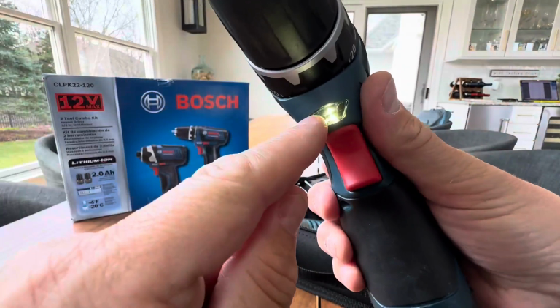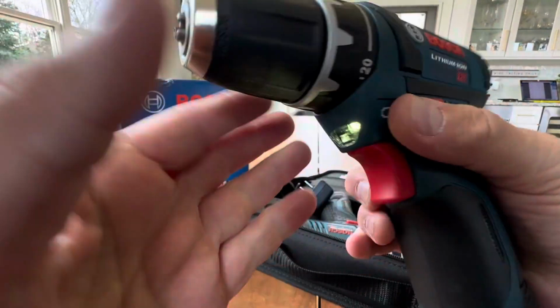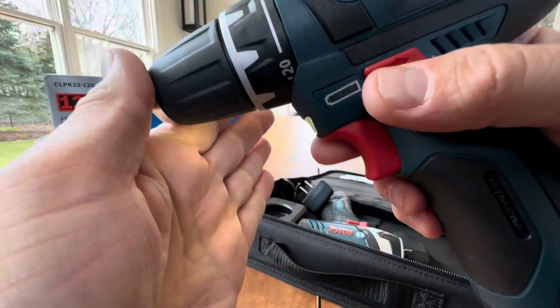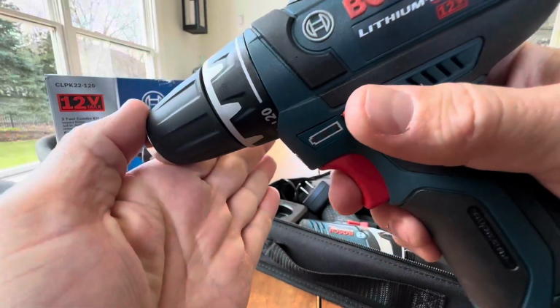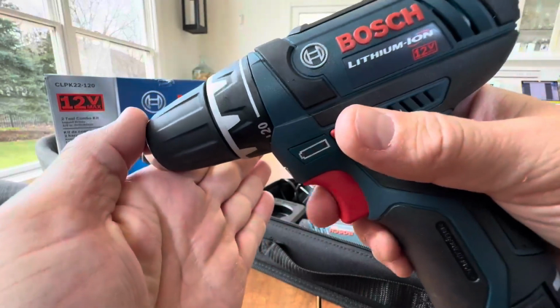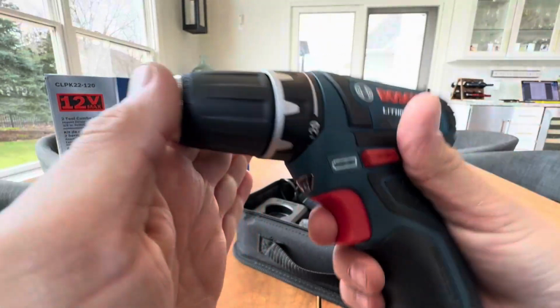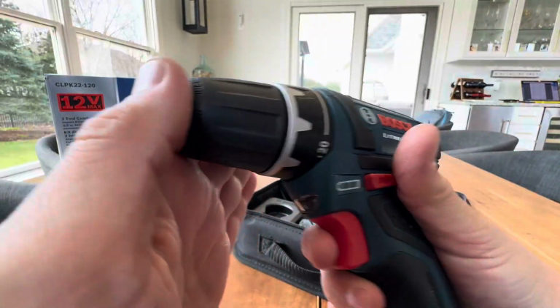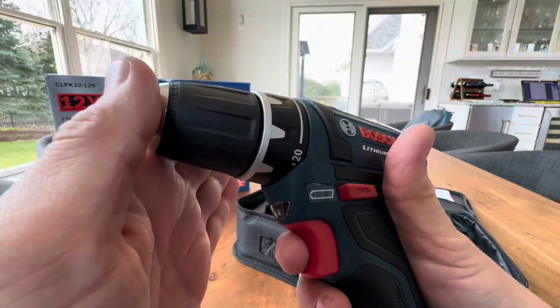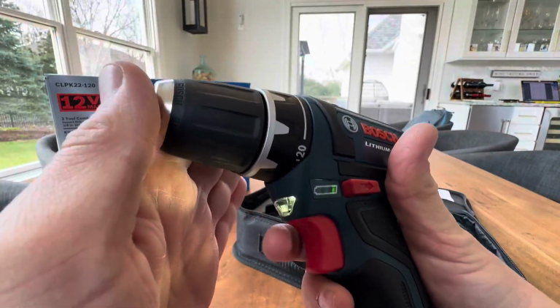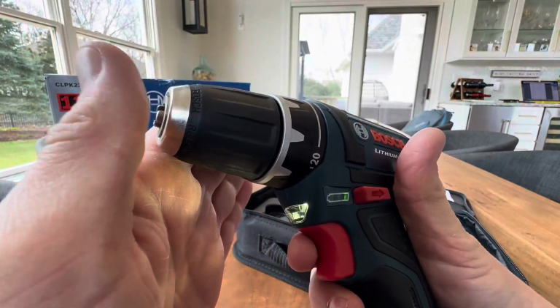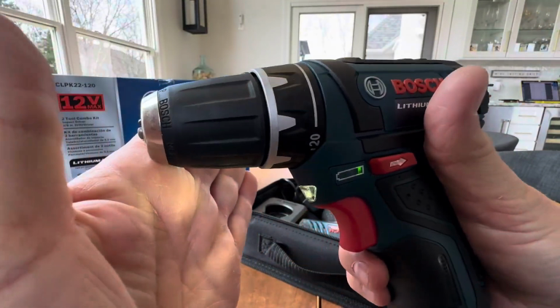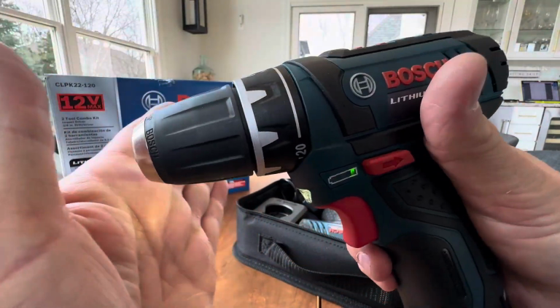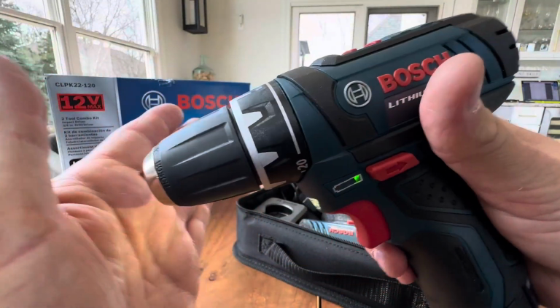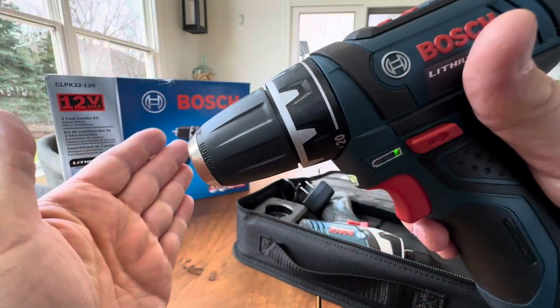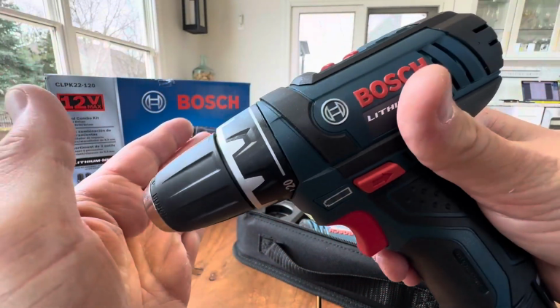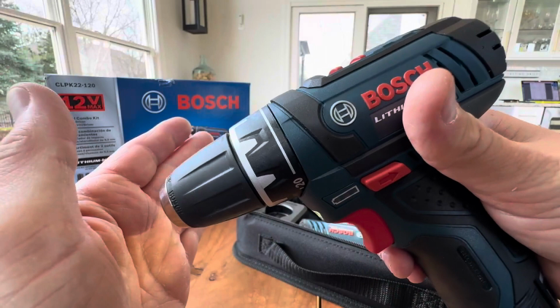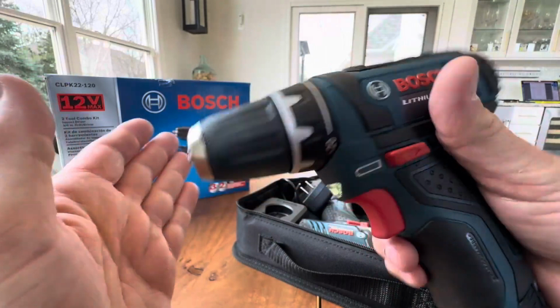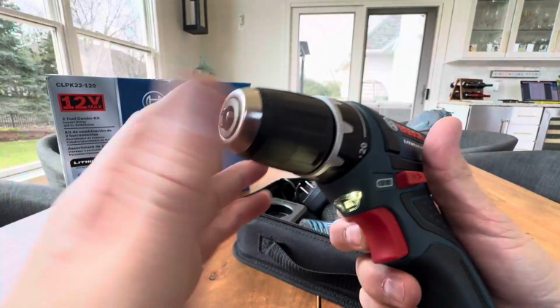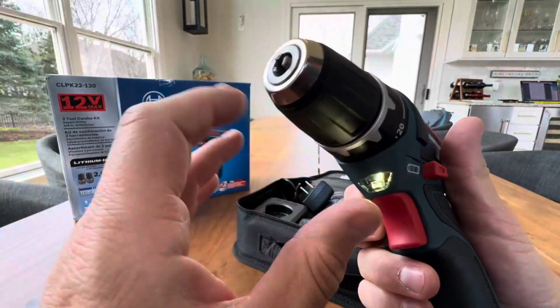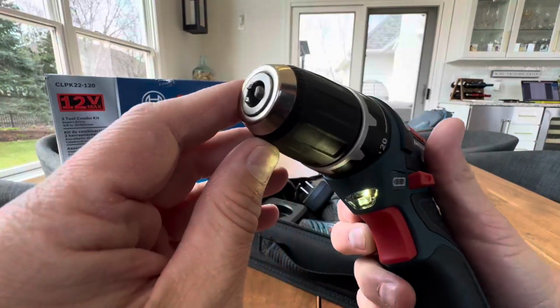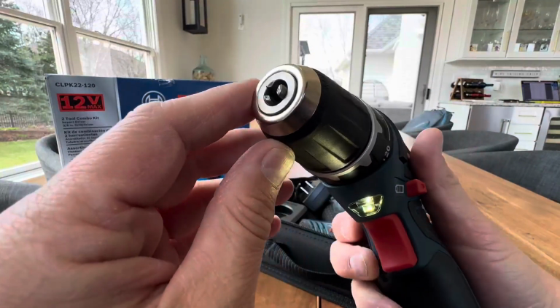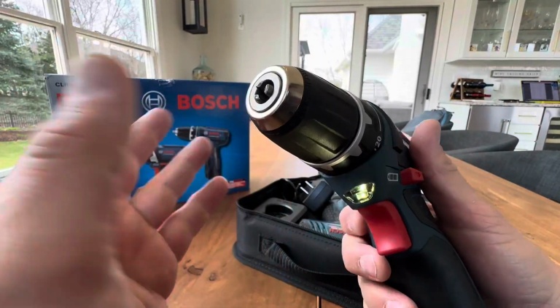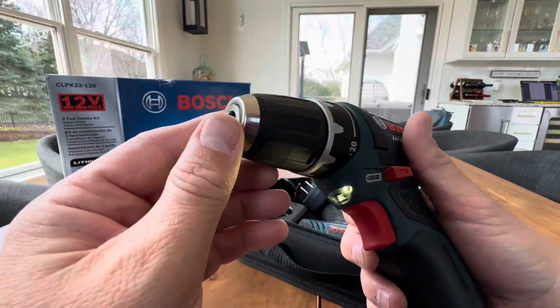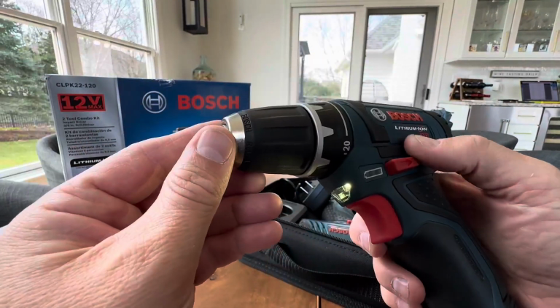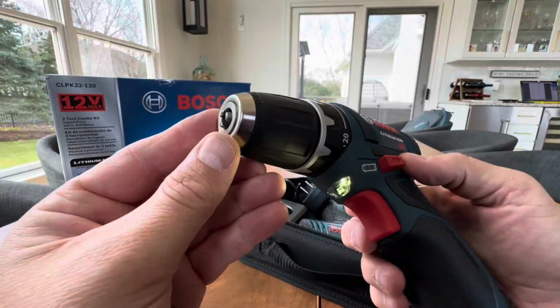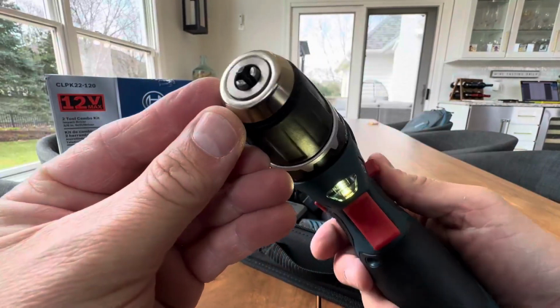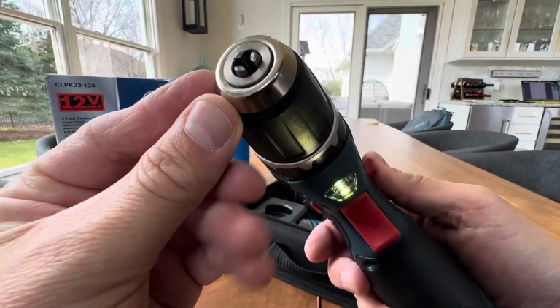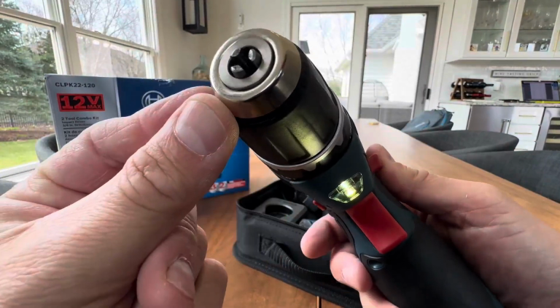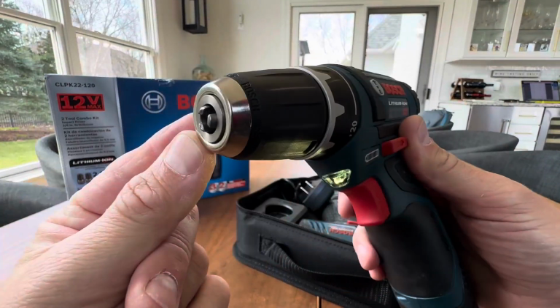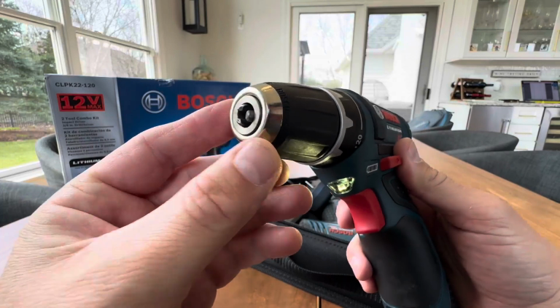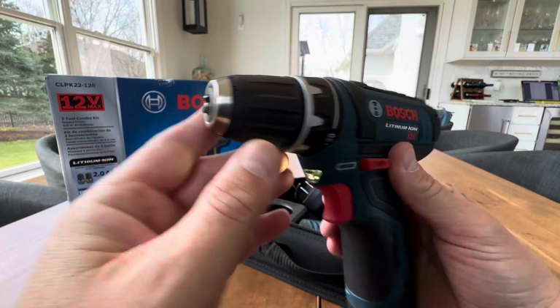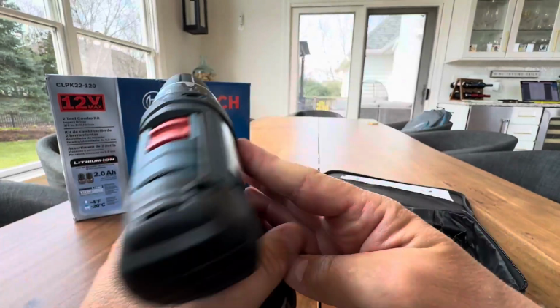These do come with the LED light, as you can see right there. So when you depress the trigger, that light will stay lit. It's great for tight, dark places — closets, cabinets, or basements. So that's a really nice feature.